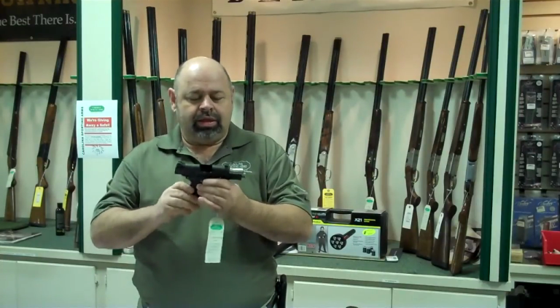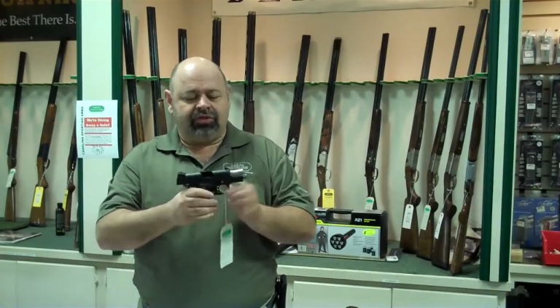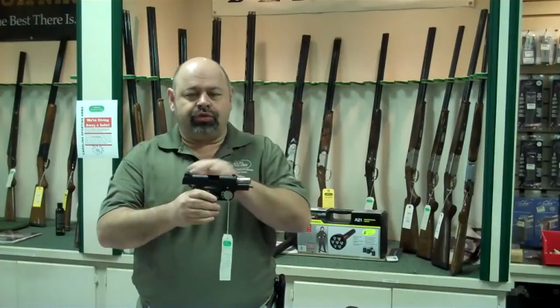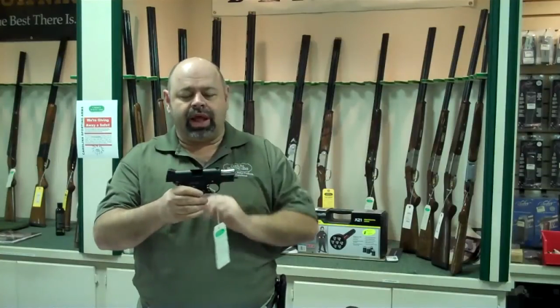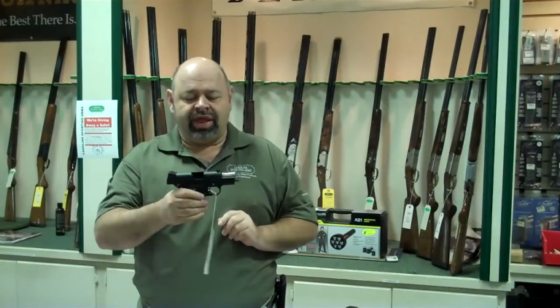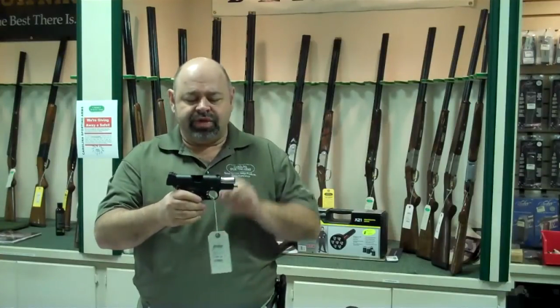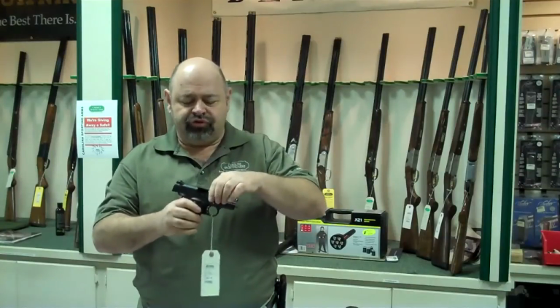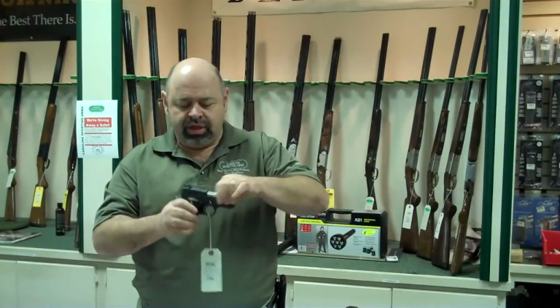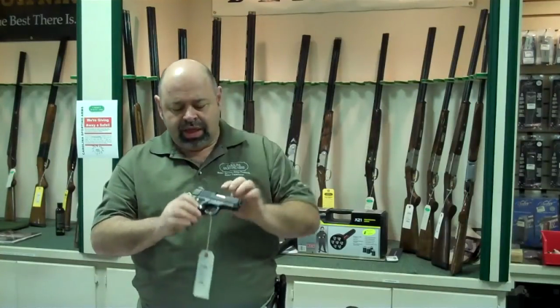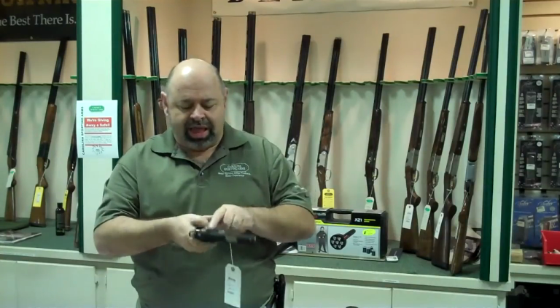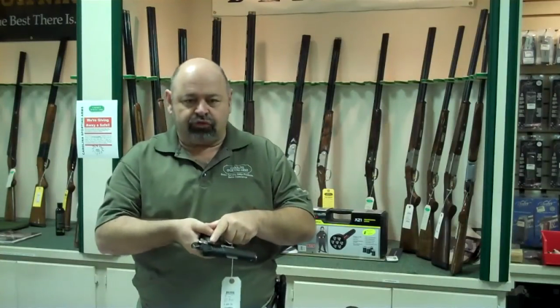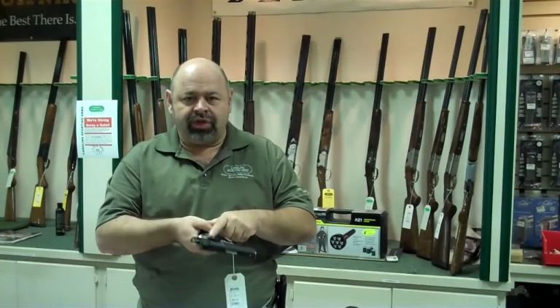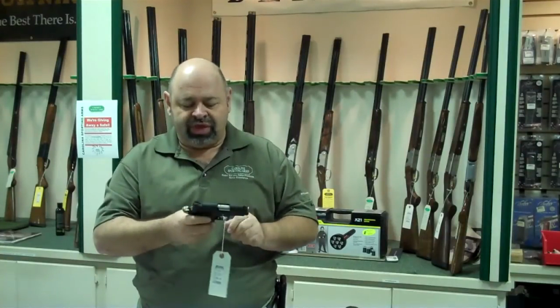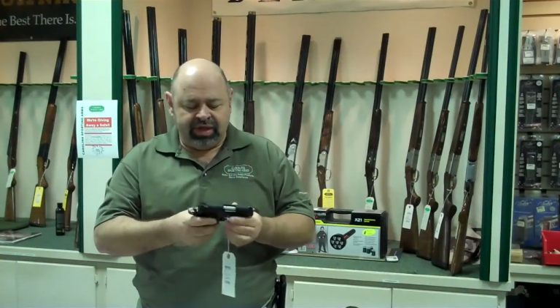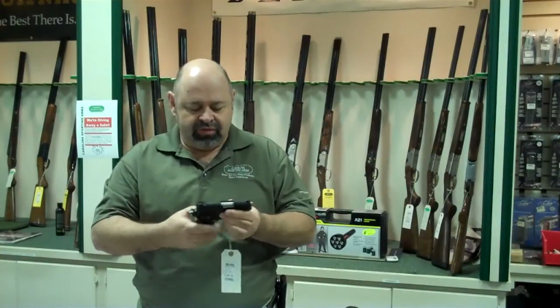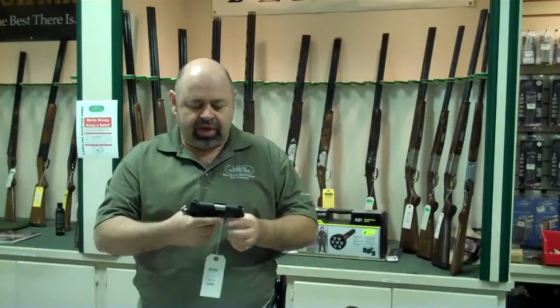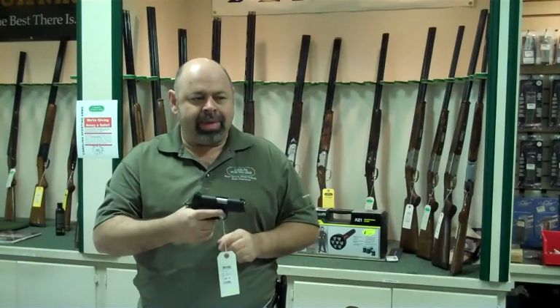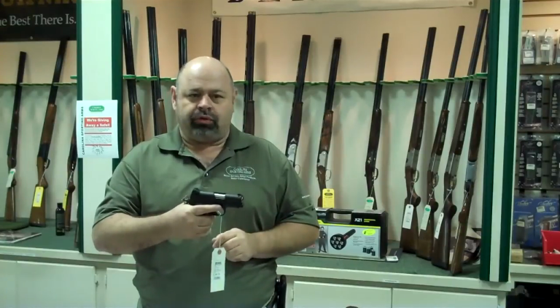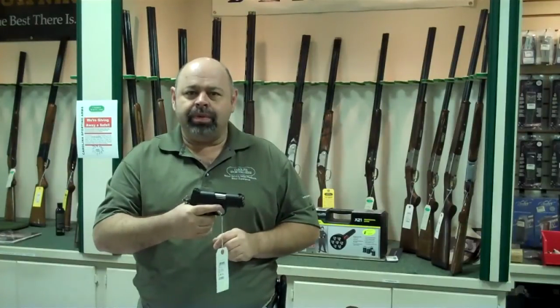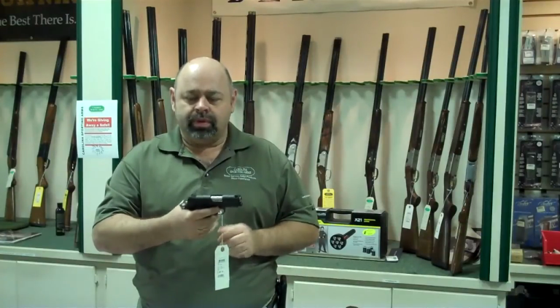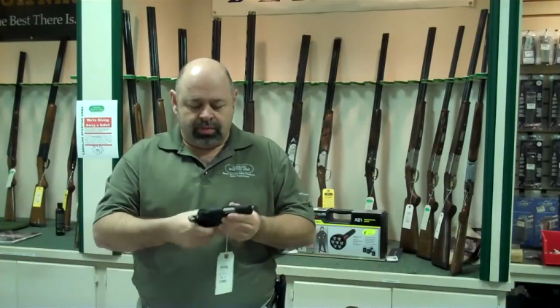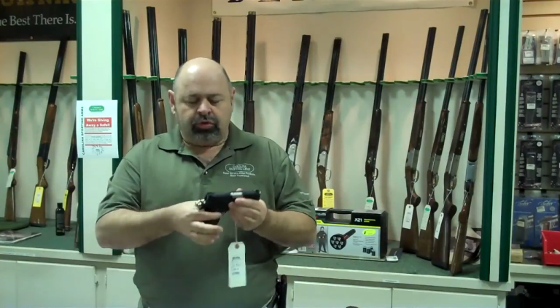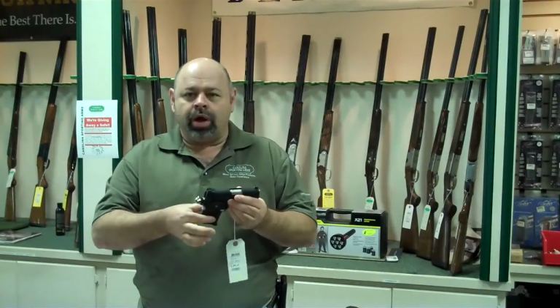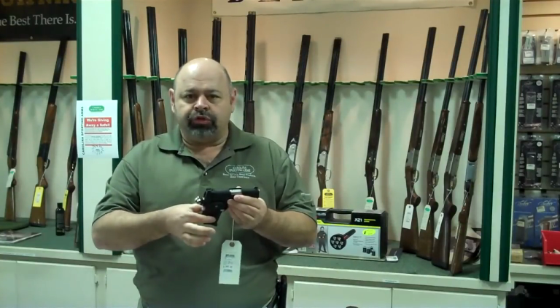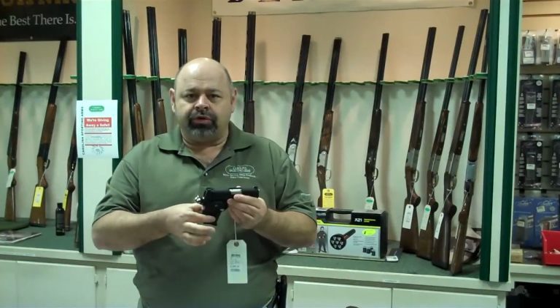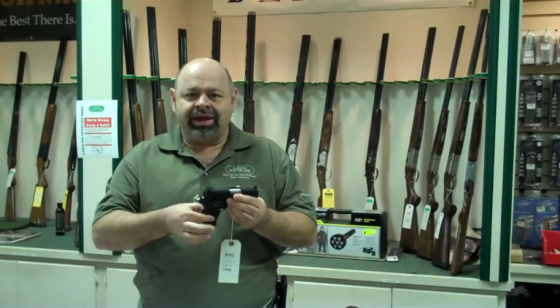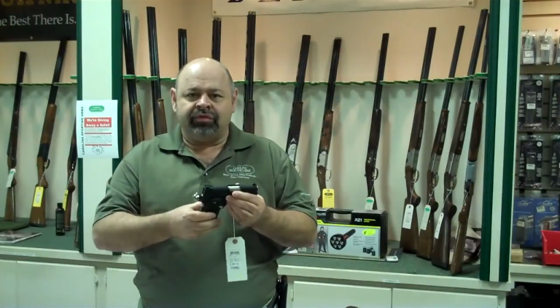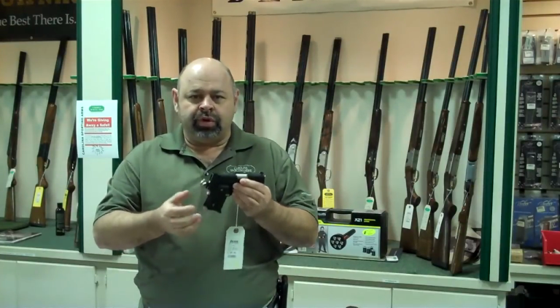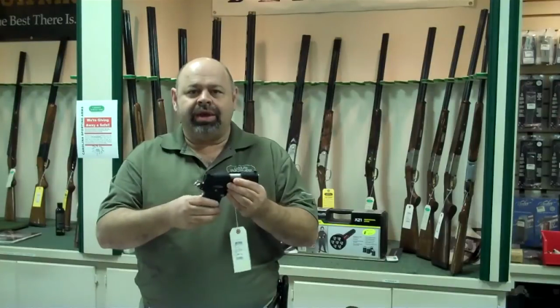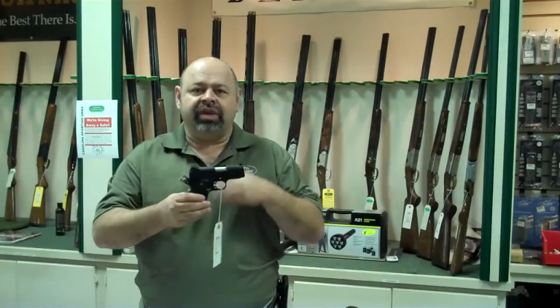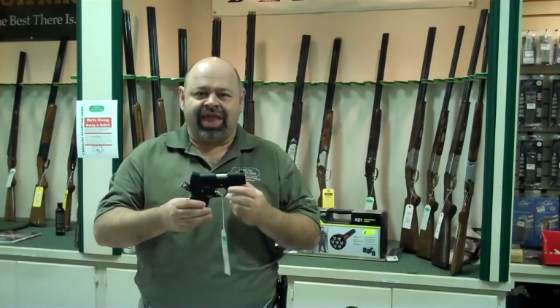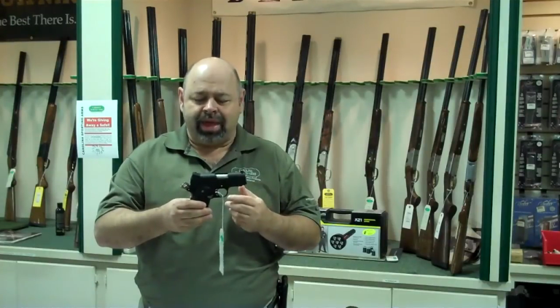It has a standard three dot sight configuration, strong side safety, and a very compact grip — a little bit wider than your standard 1911 to accommodate the double stack magazine.